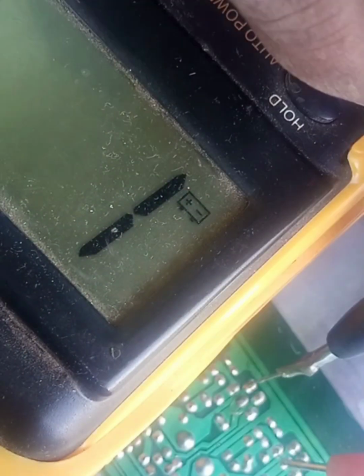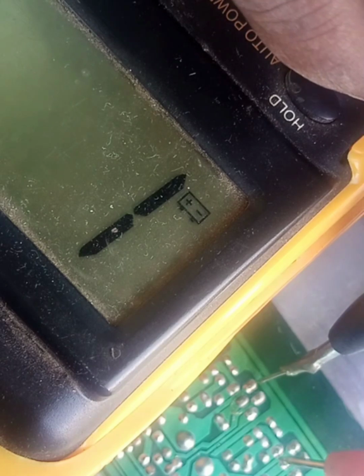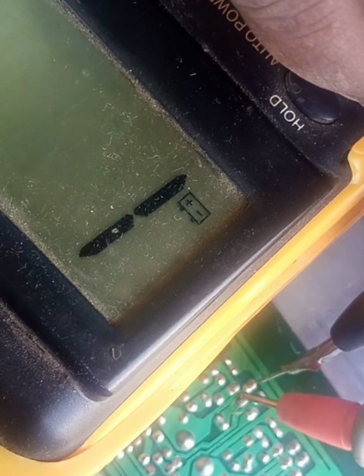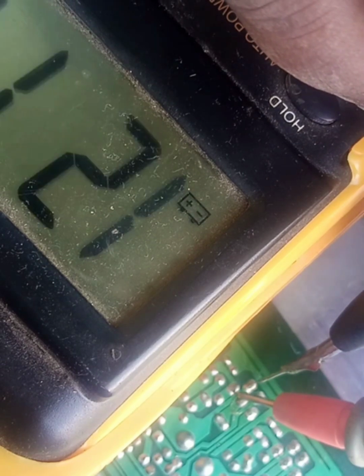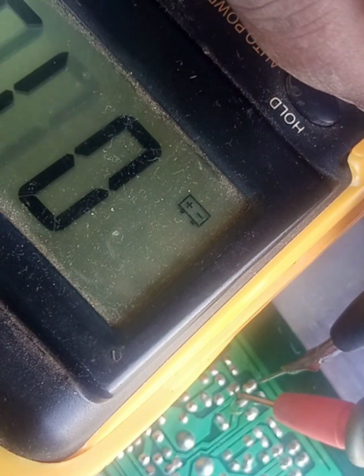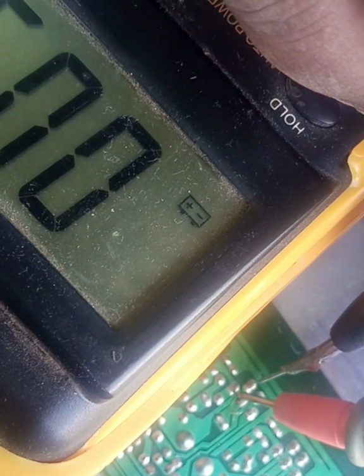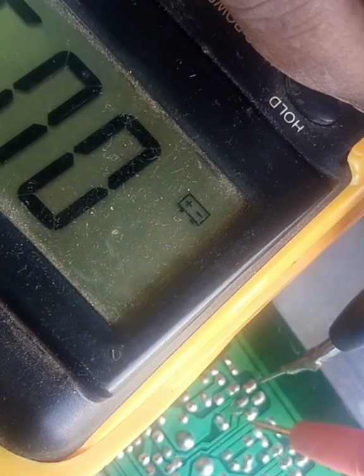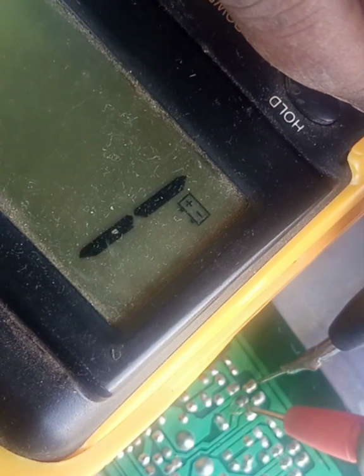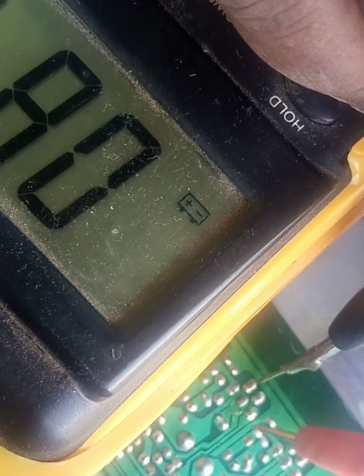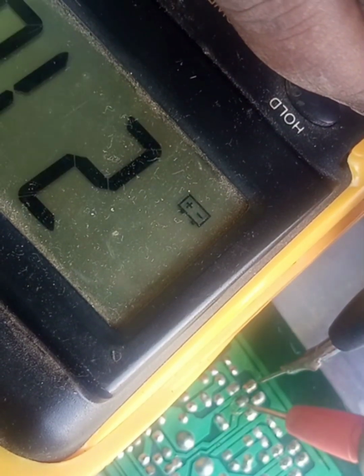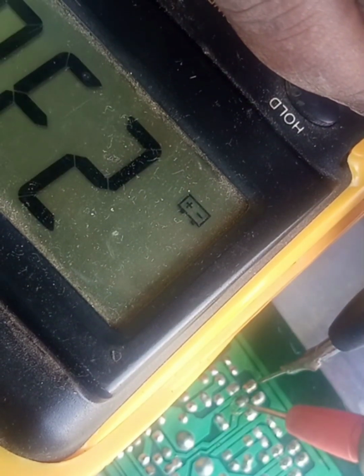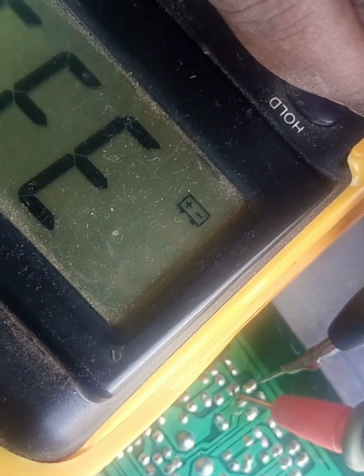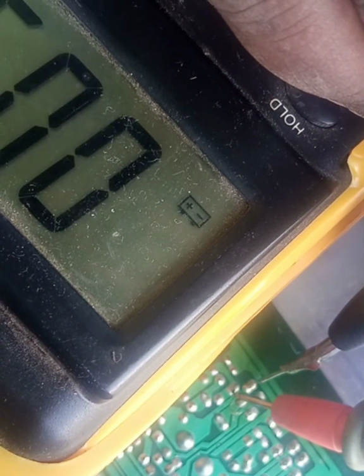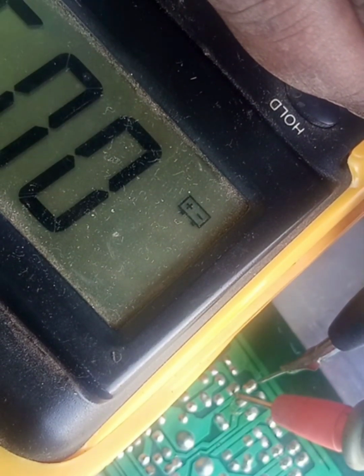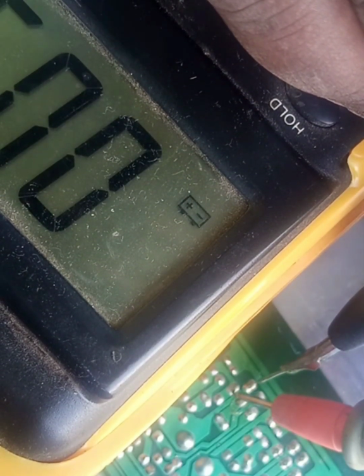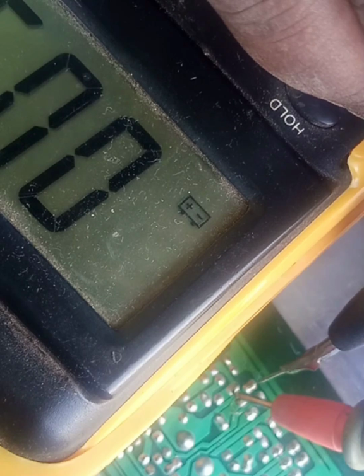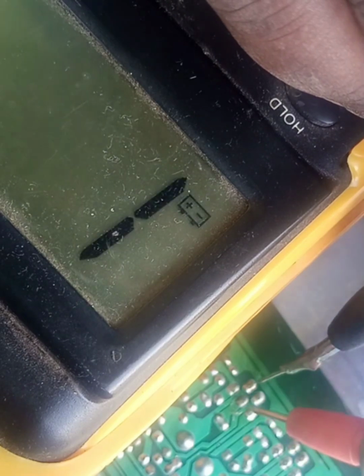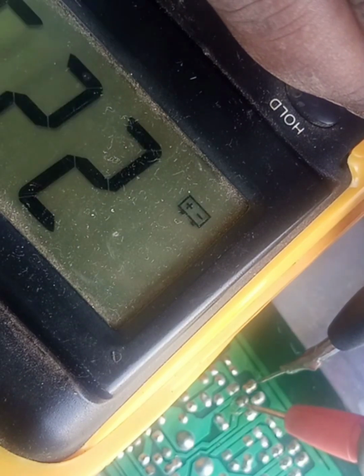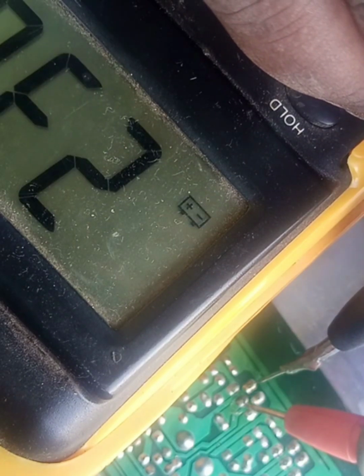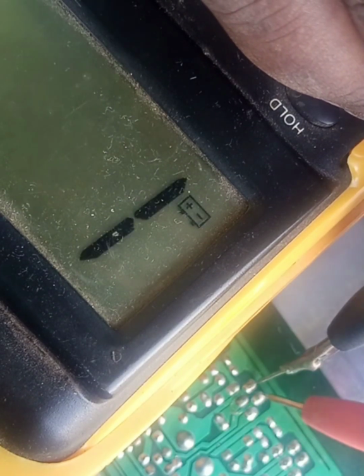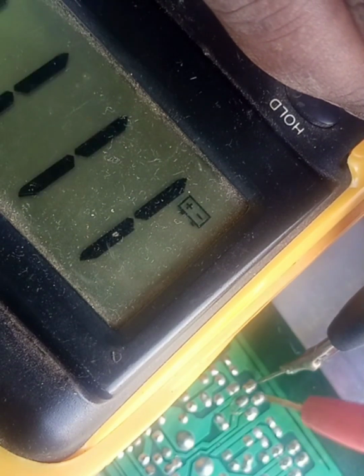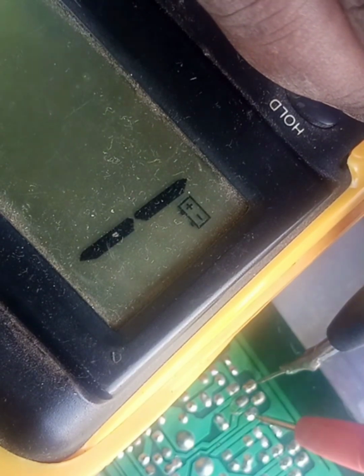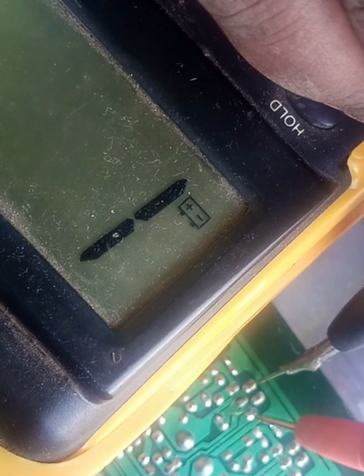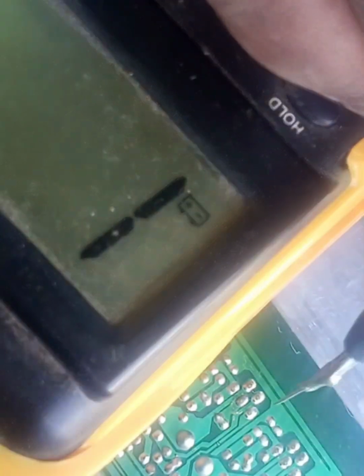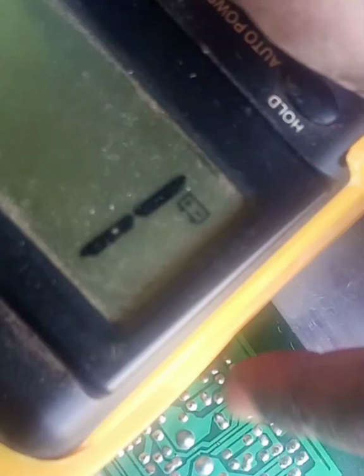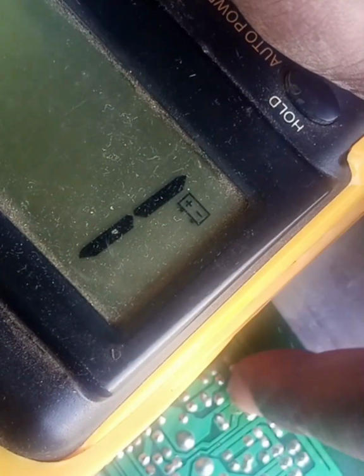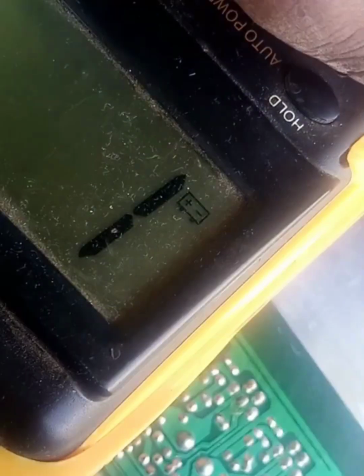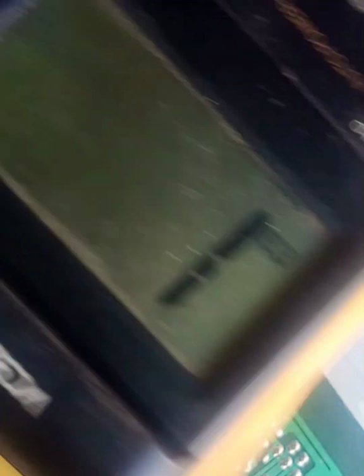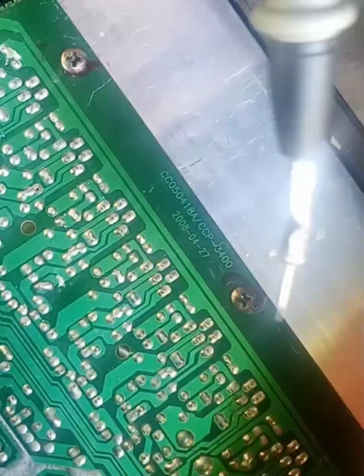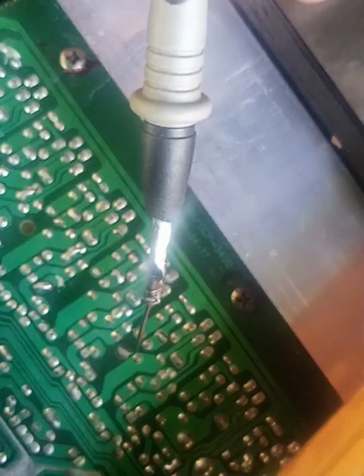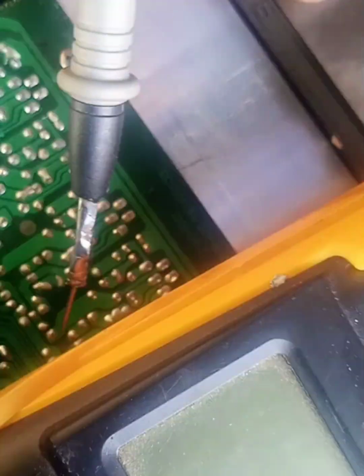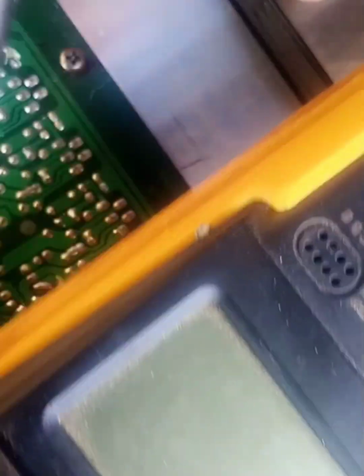We finished with the first. This one is the one which is shorted. You see there are two terminals there which are shorted.